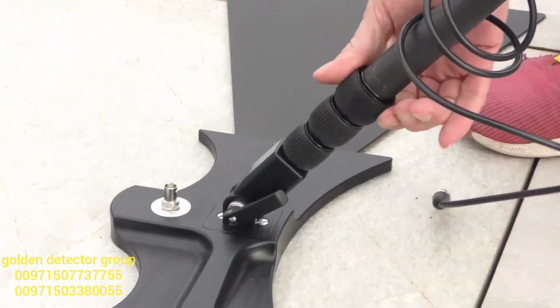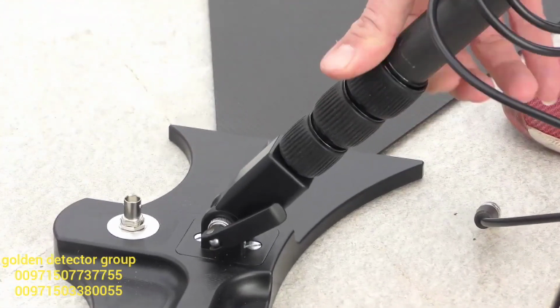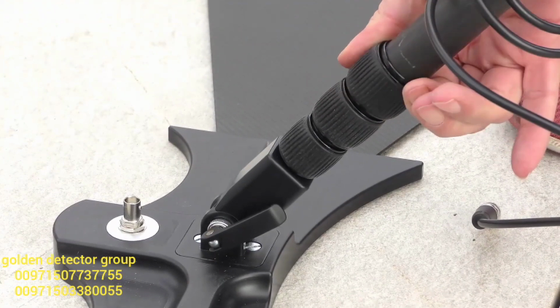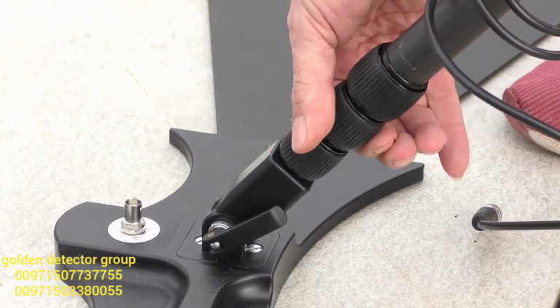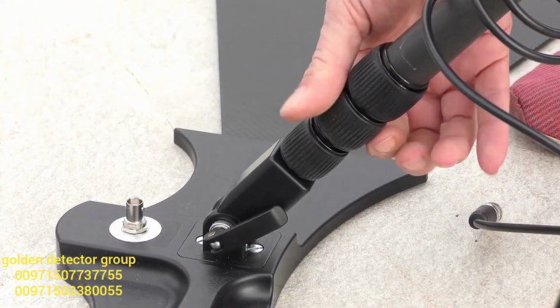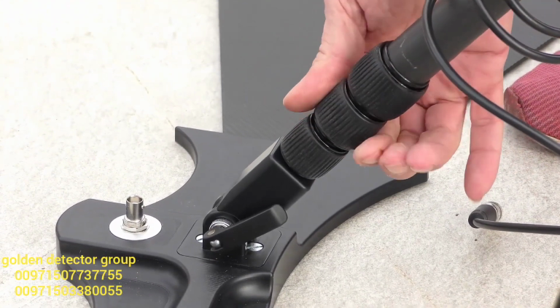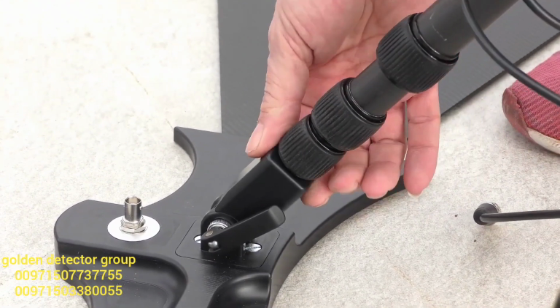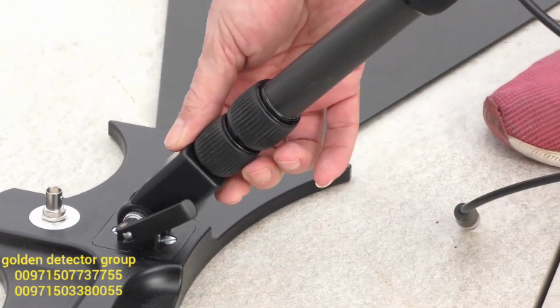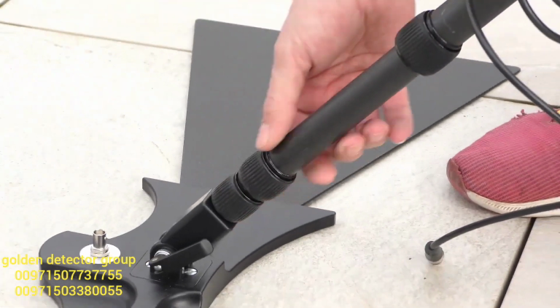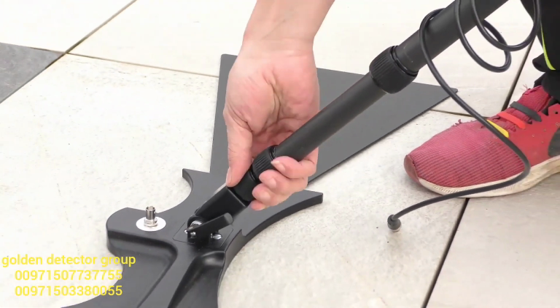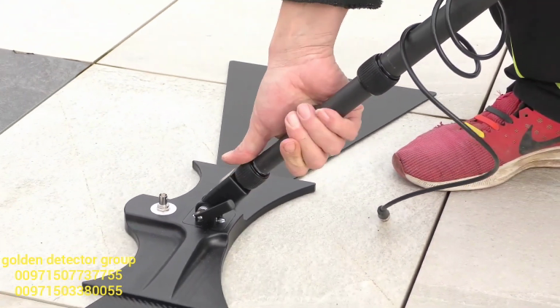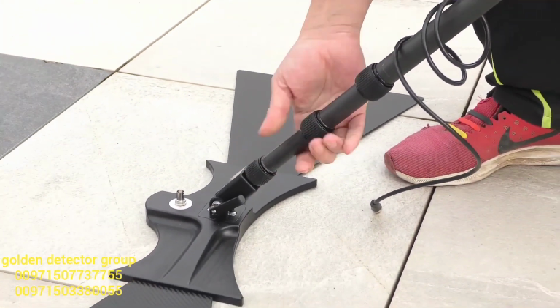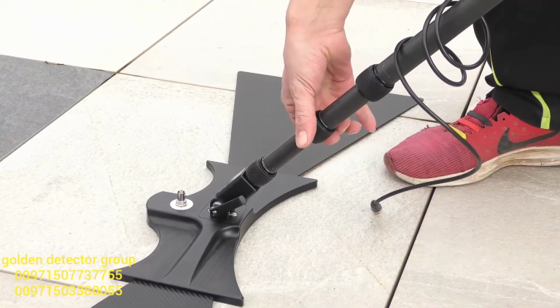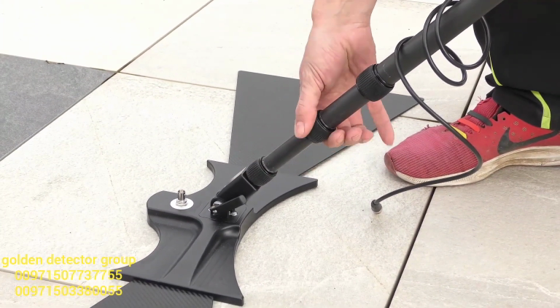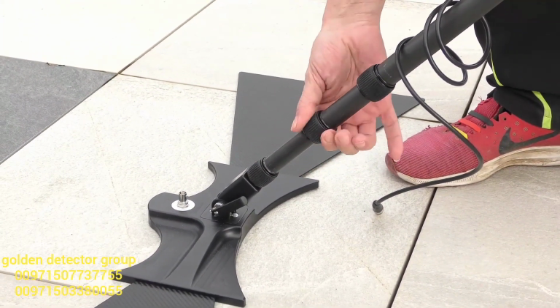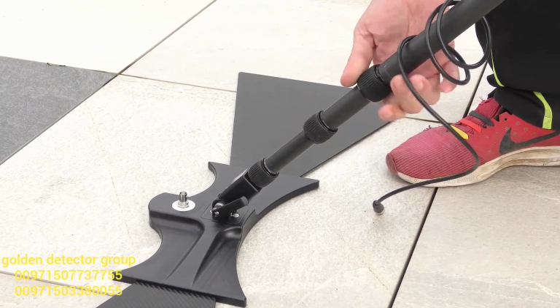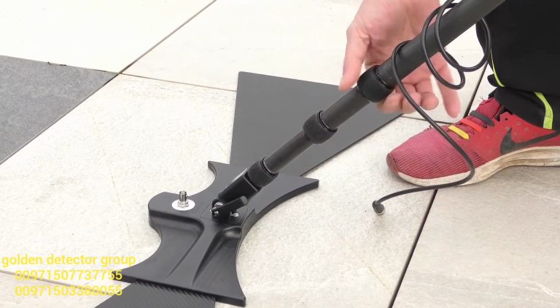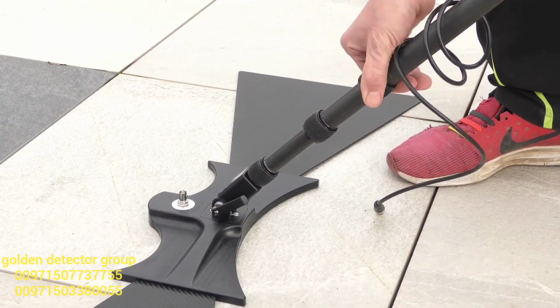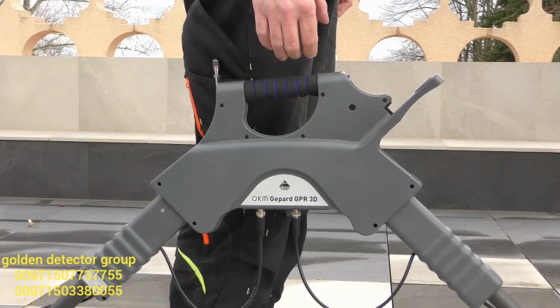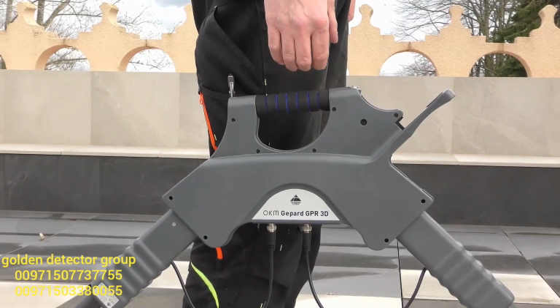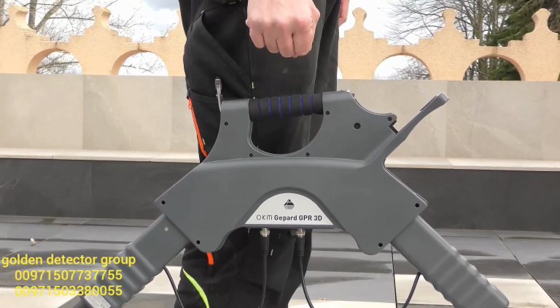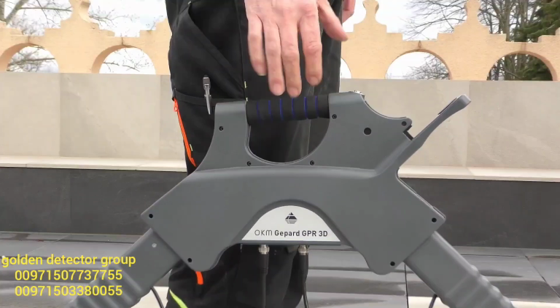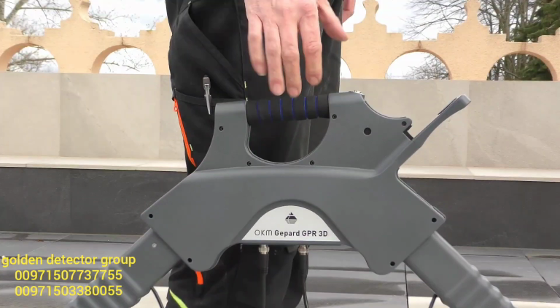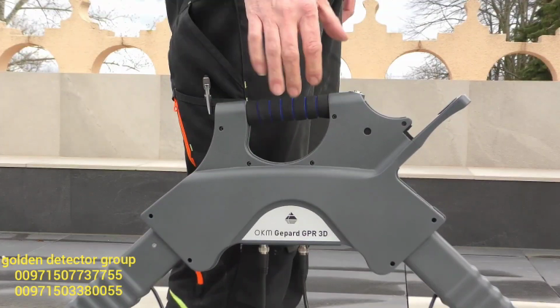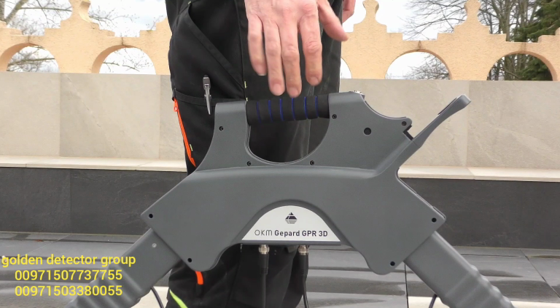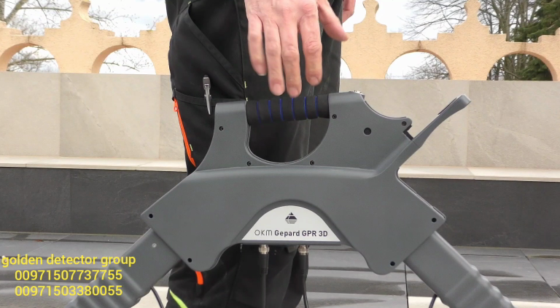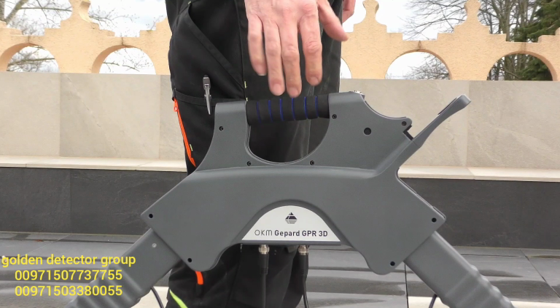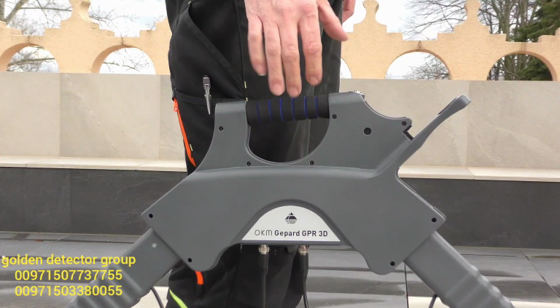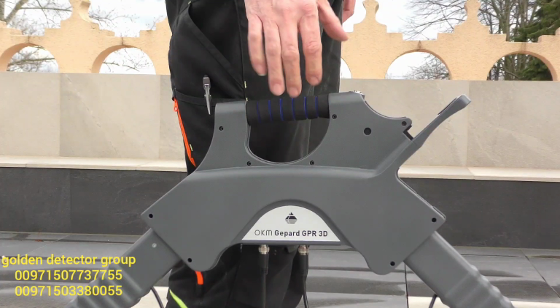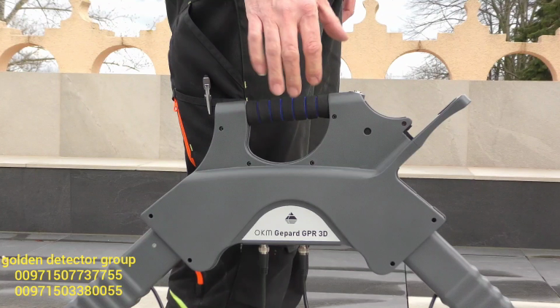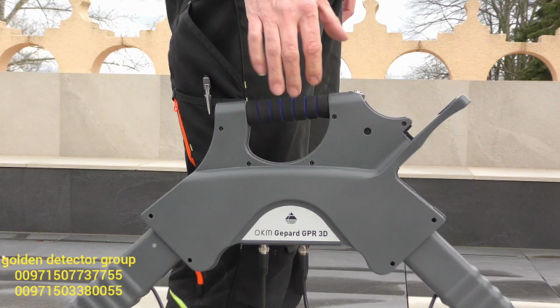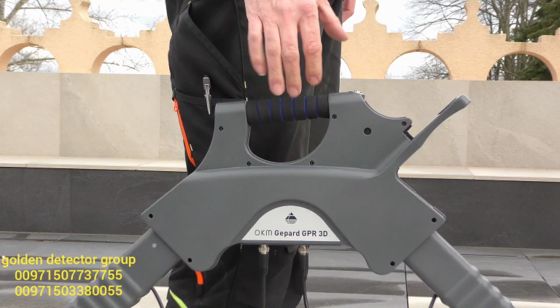Now we replicate the steps on the other side and adjust the length equally. As you can see, the main unit is now way higher than before and we can barely touch the handlebar of the main unit.